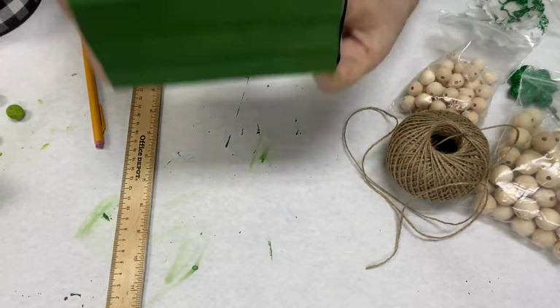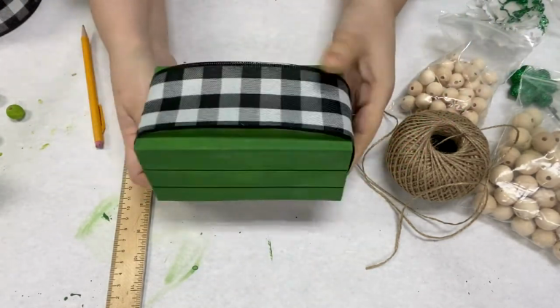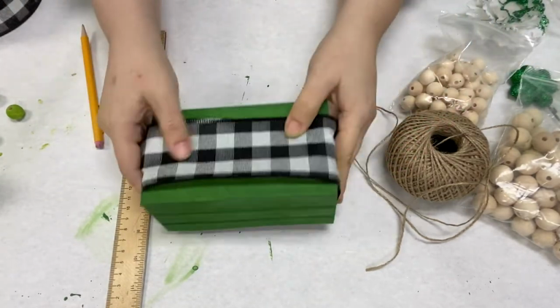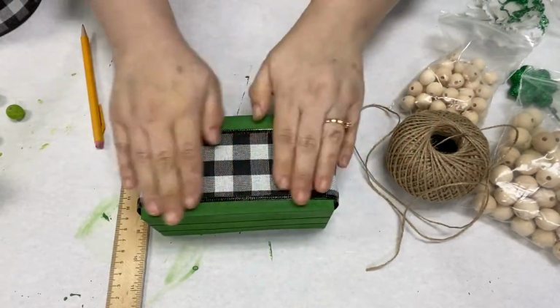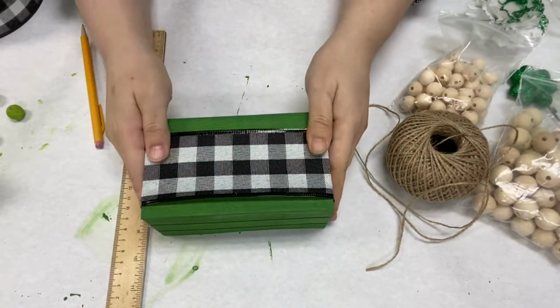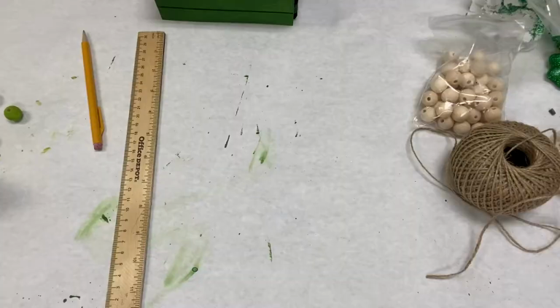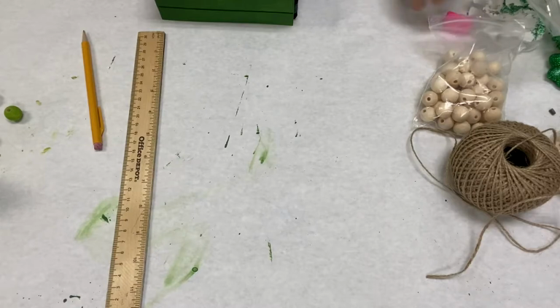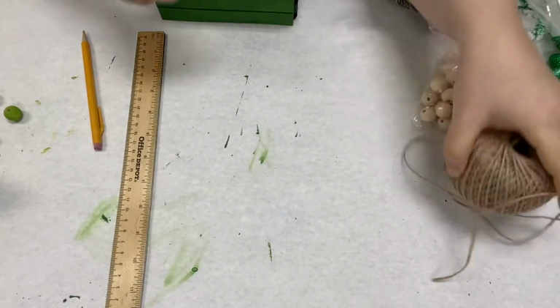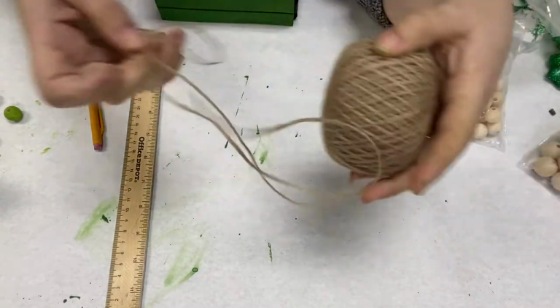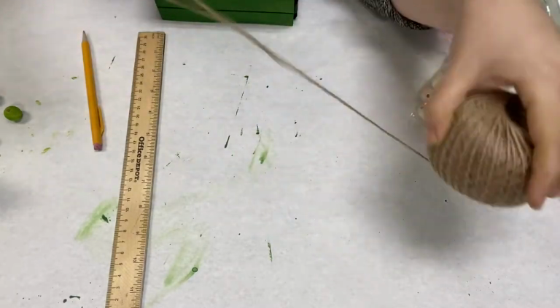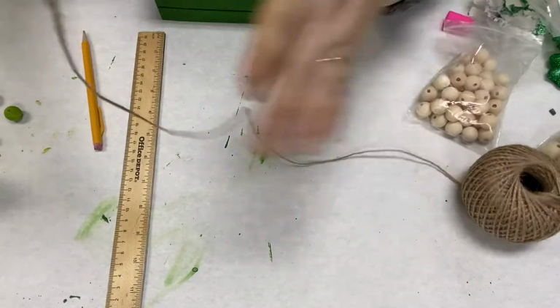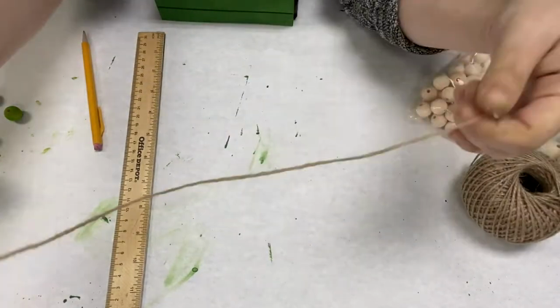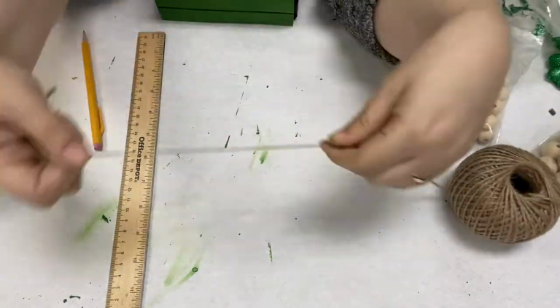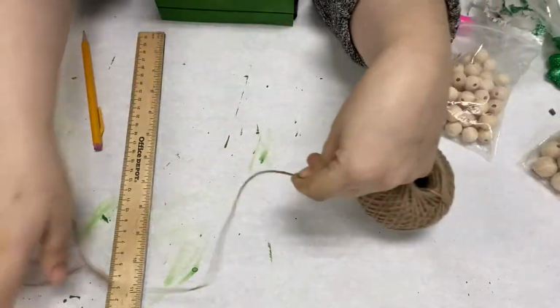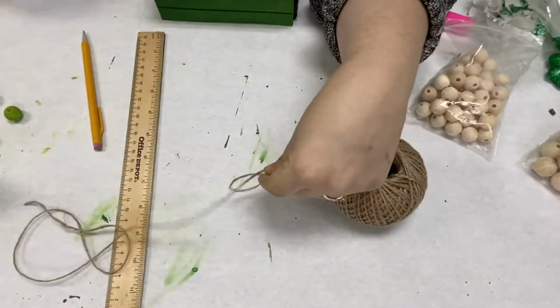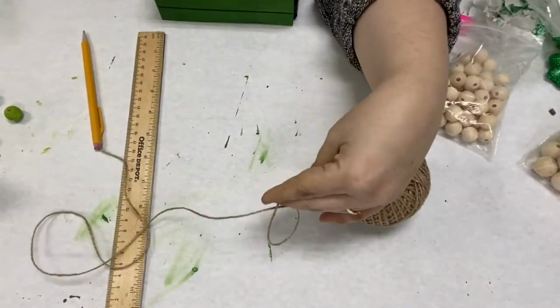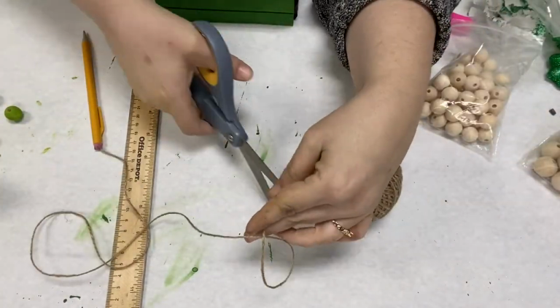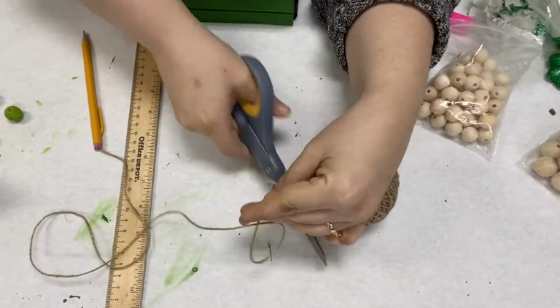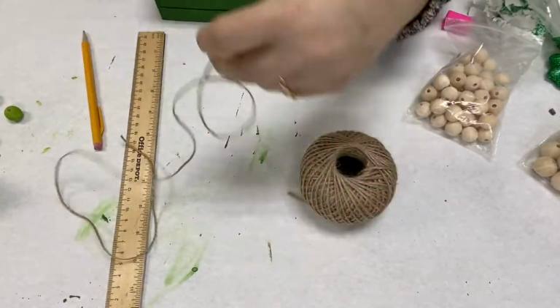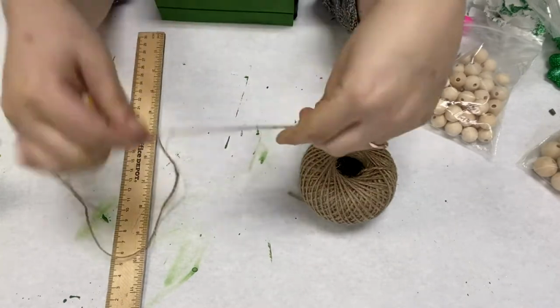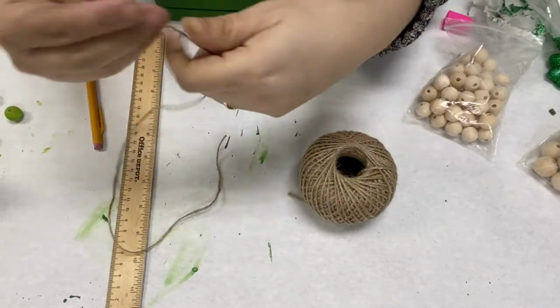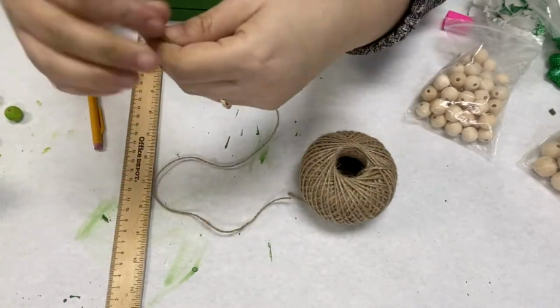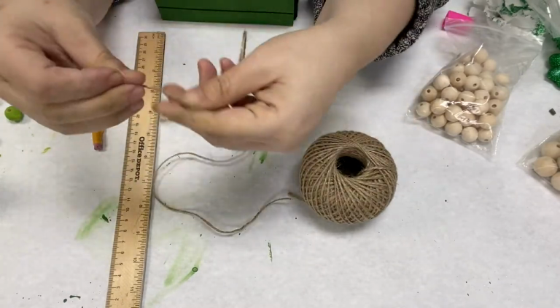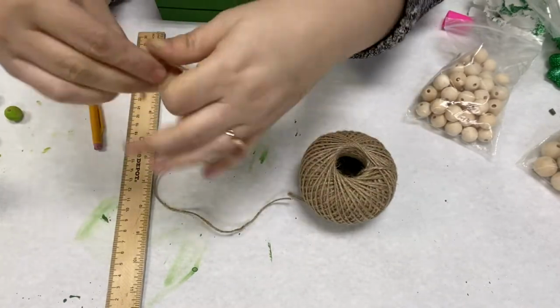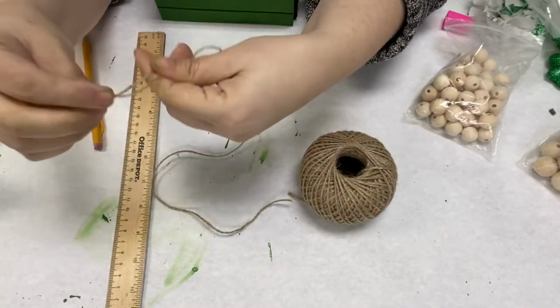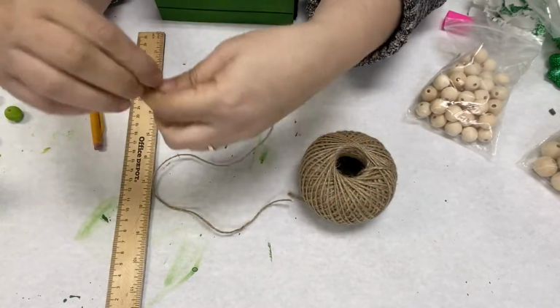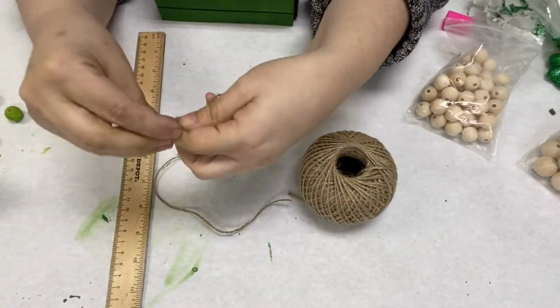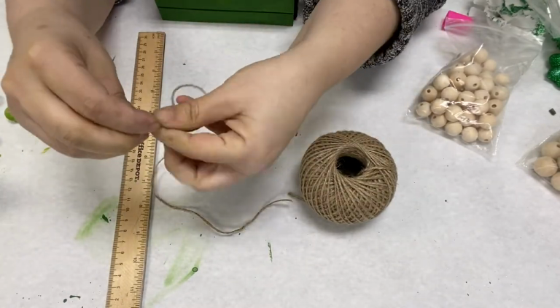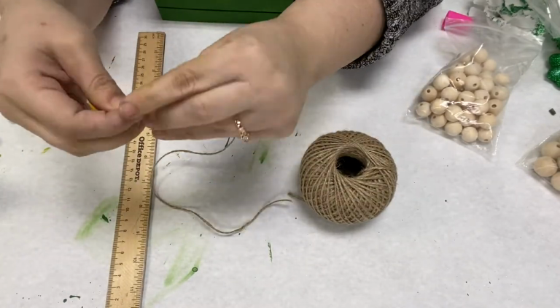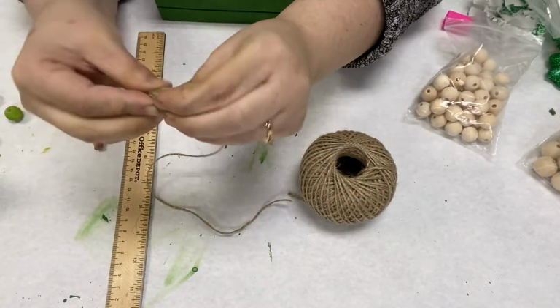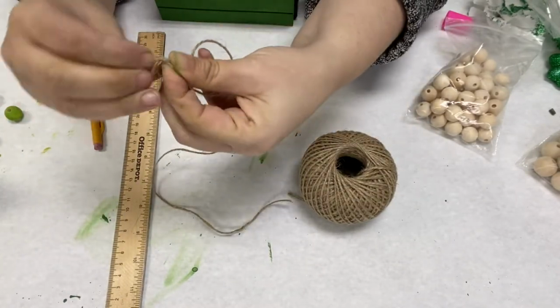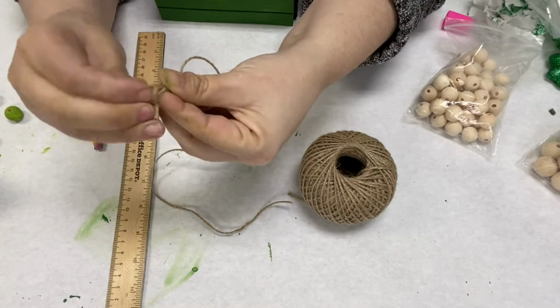This ribbon is pretty thin, so you don't want to hot glue directly onto the ribbon — it will make it look unattractive. So try to pull it as taut as possible and then hot glue it underneath.